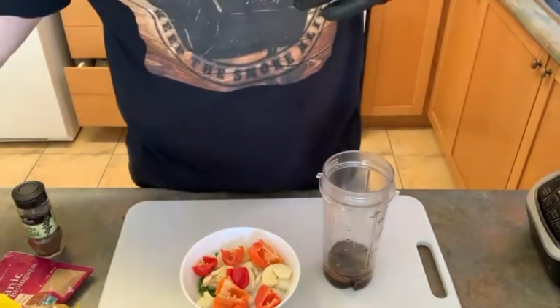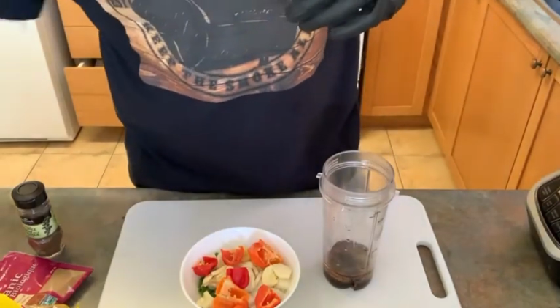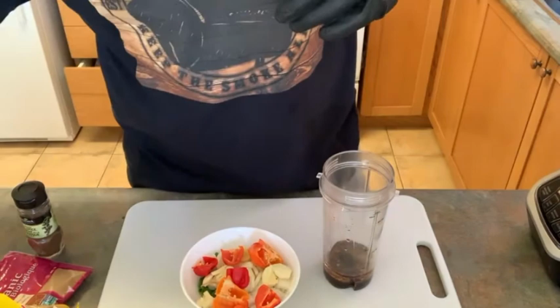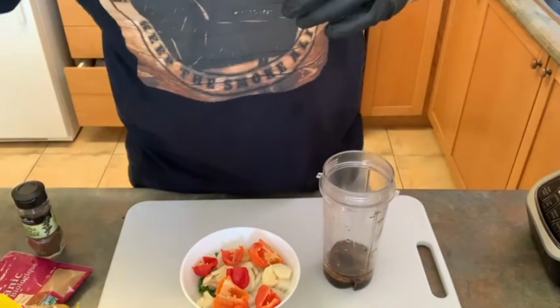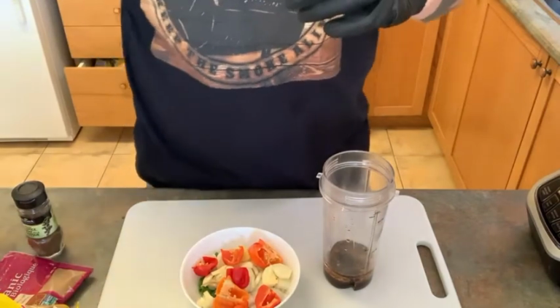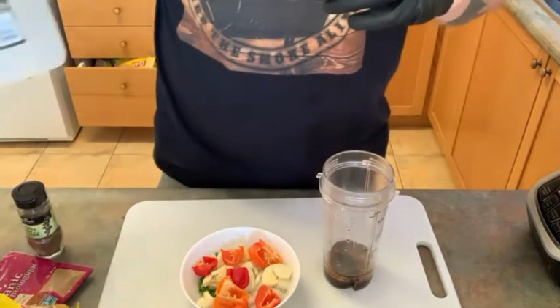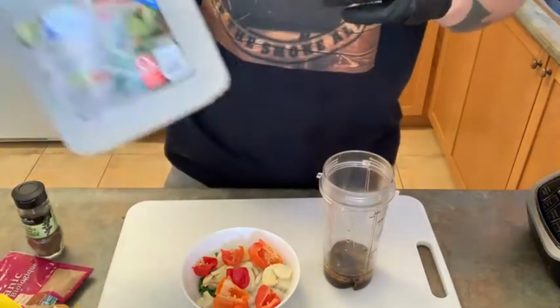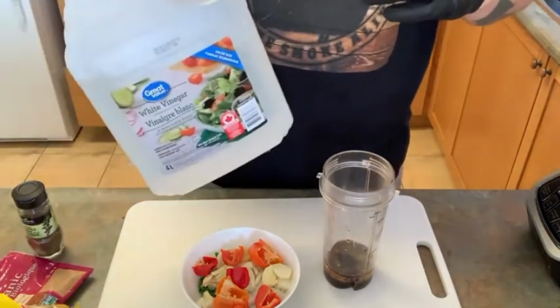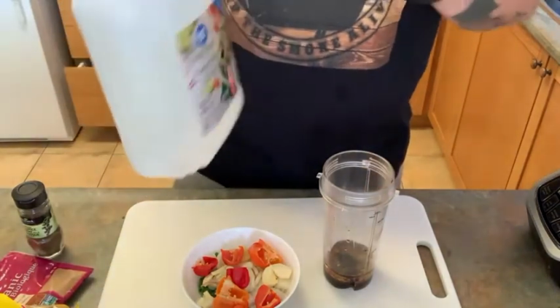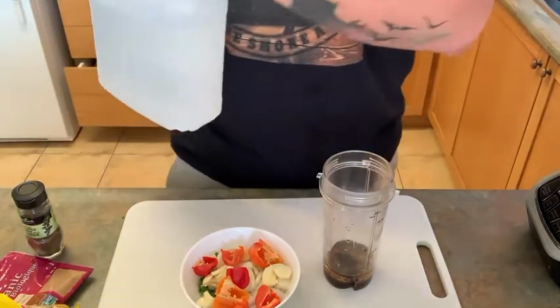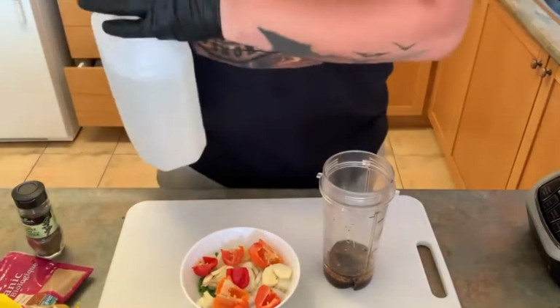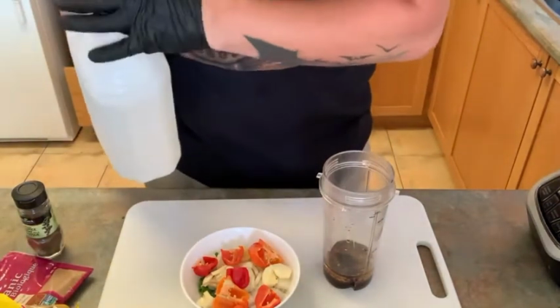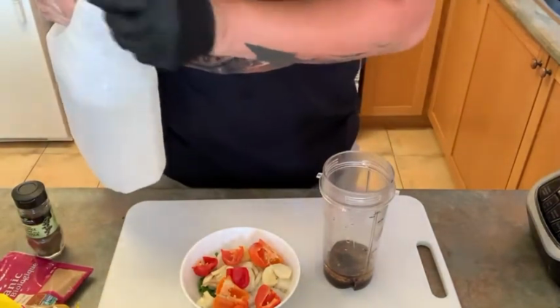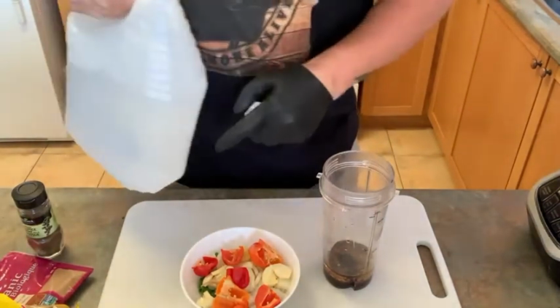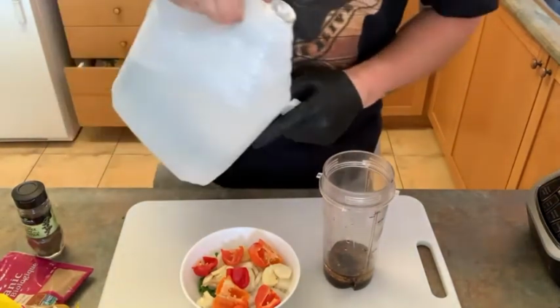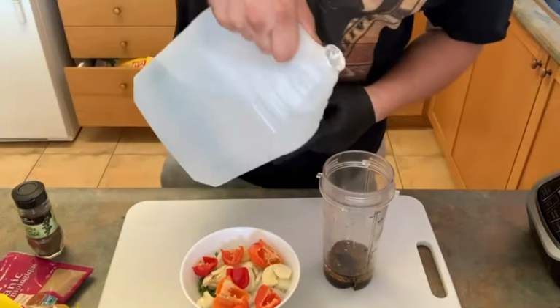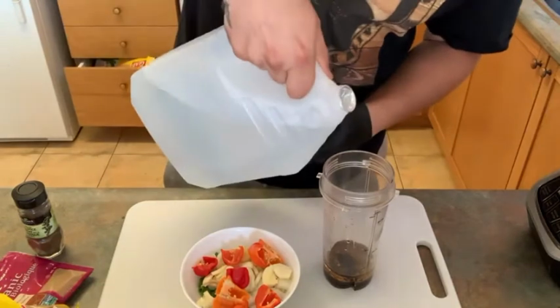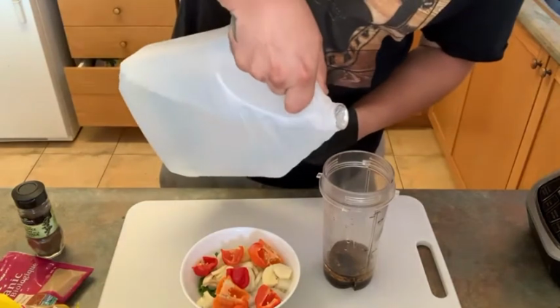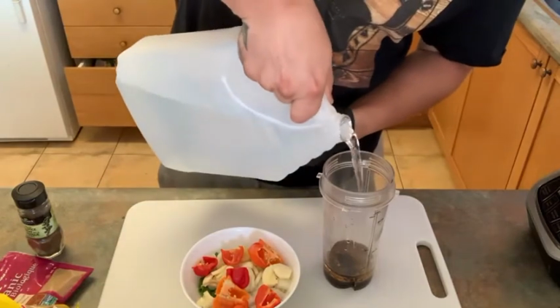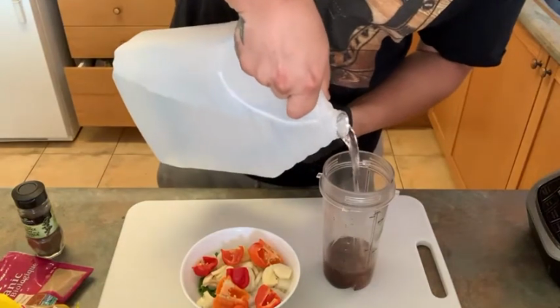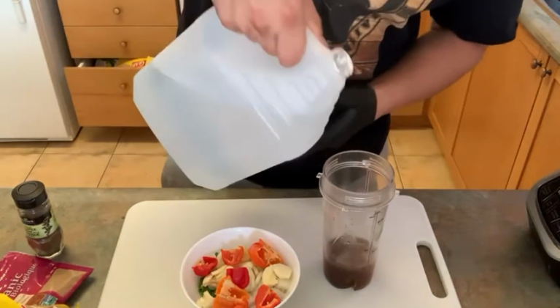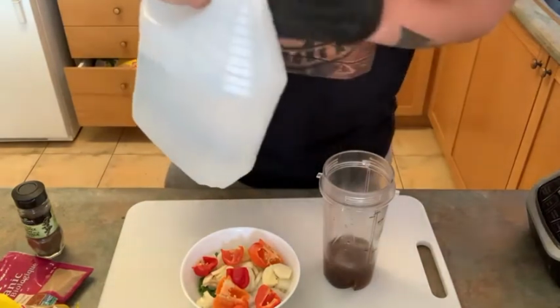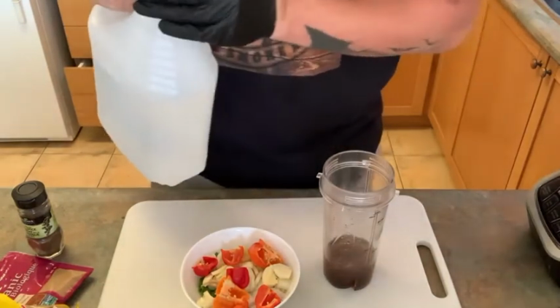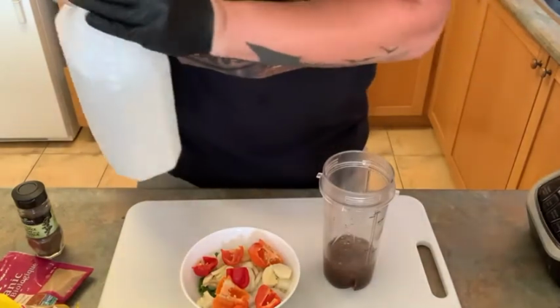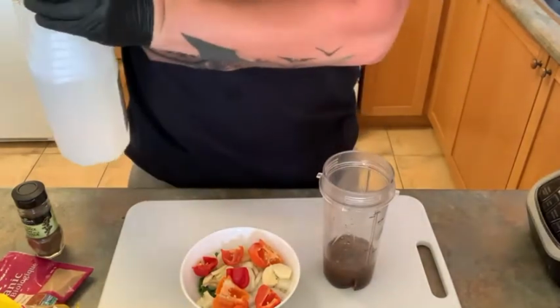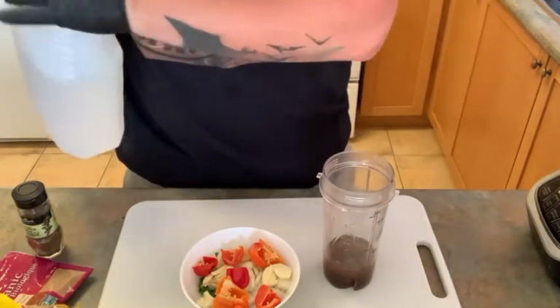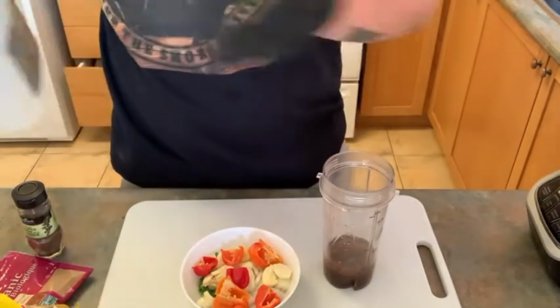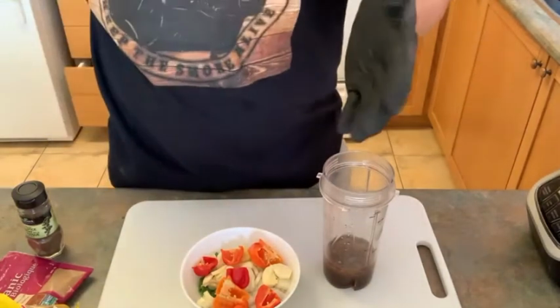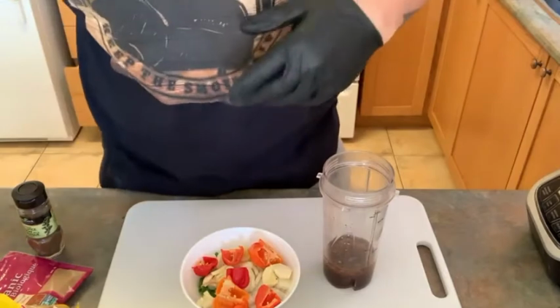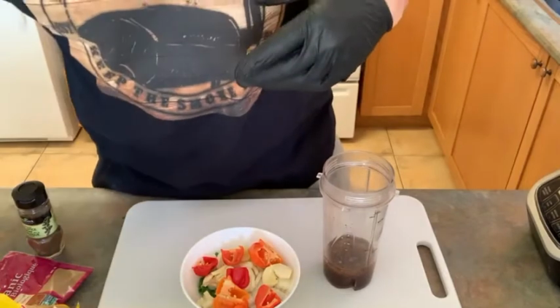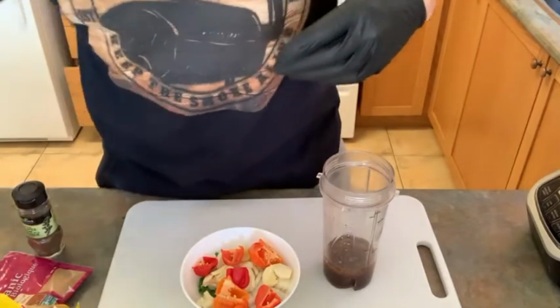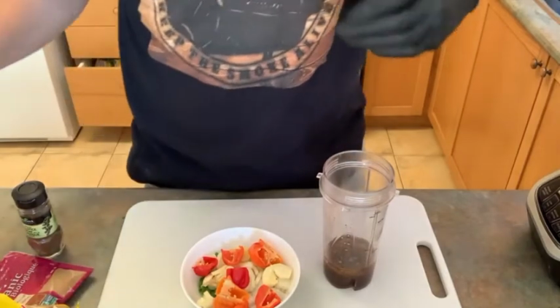Then we're going to go in with some vinegar. Now, I usually would use apple cider vinegar. Completely forgot to buy some. My bad — it is what it is.